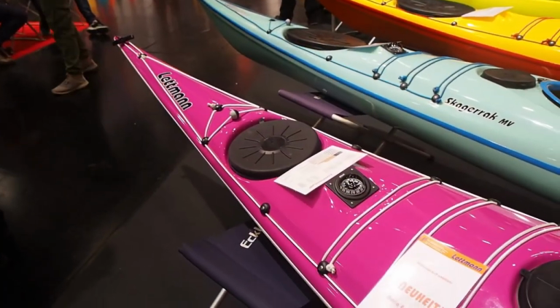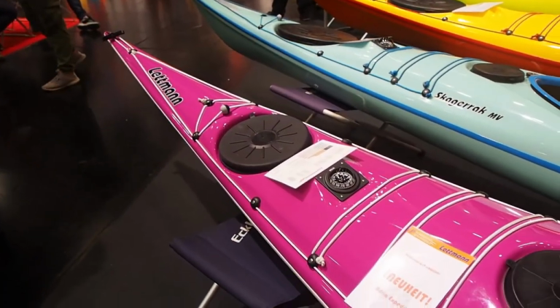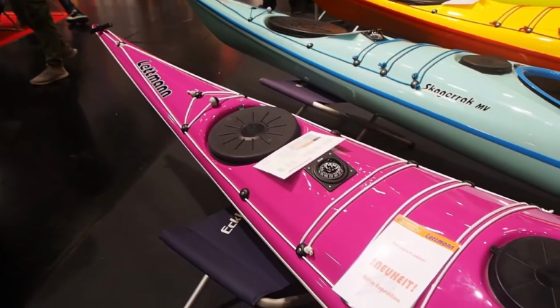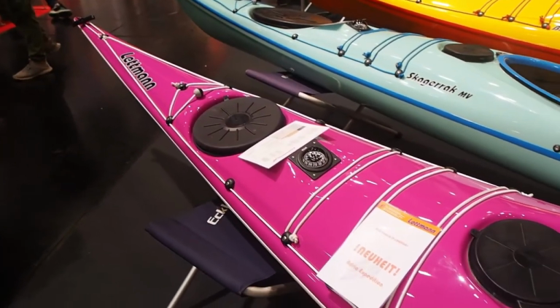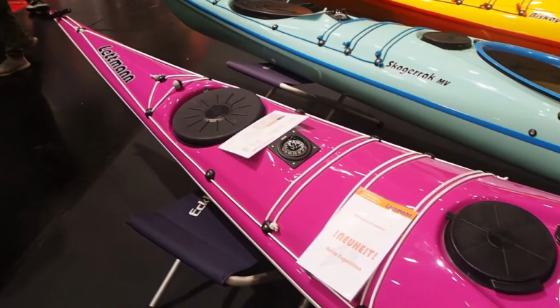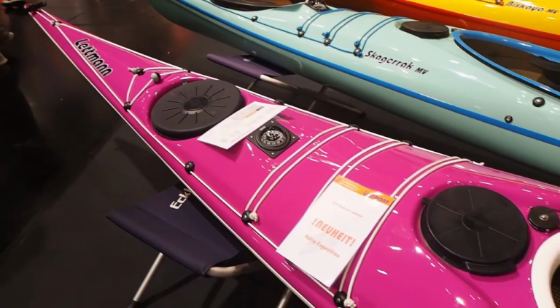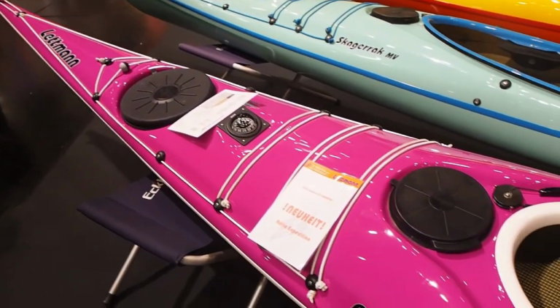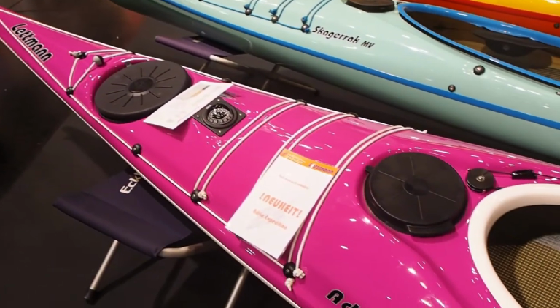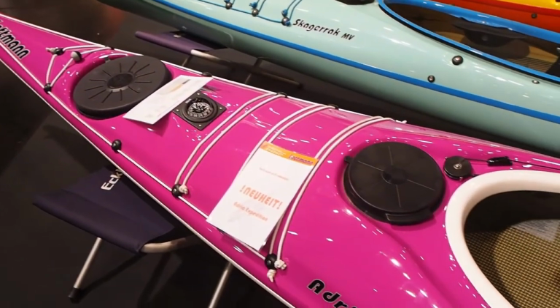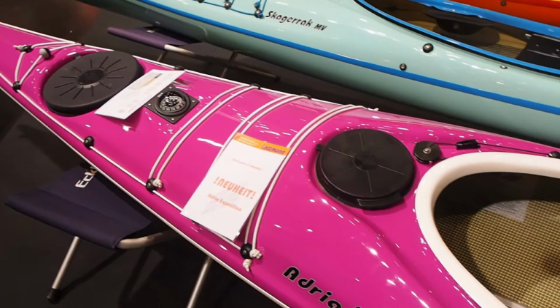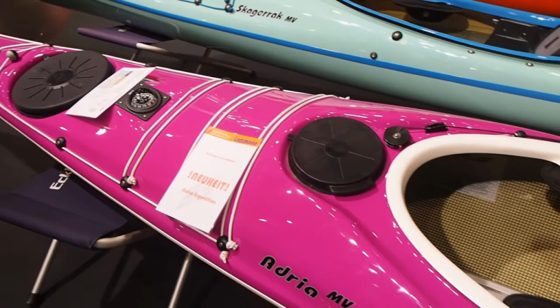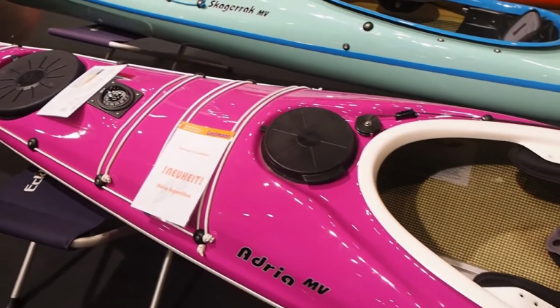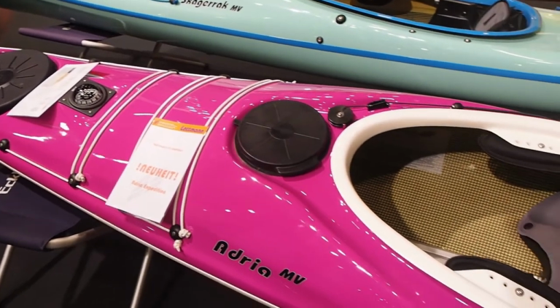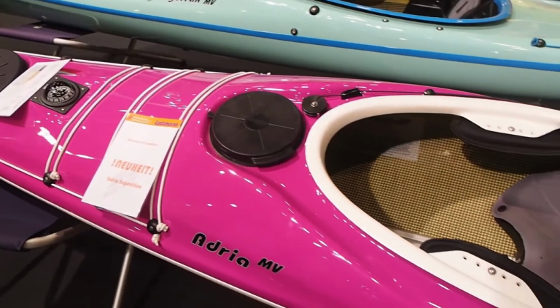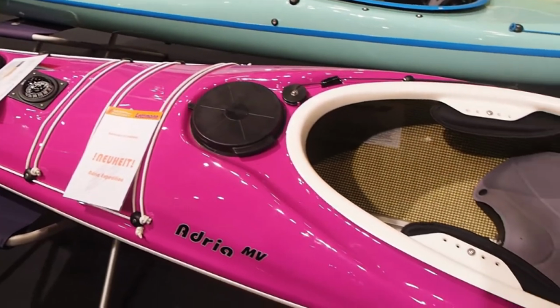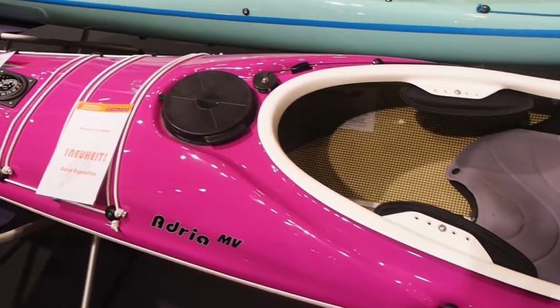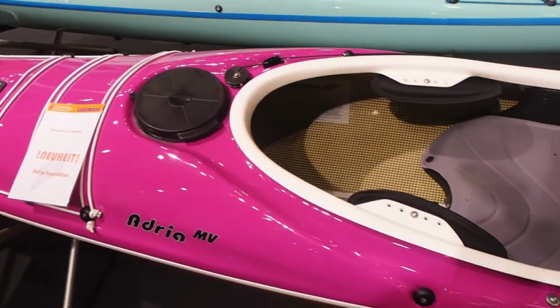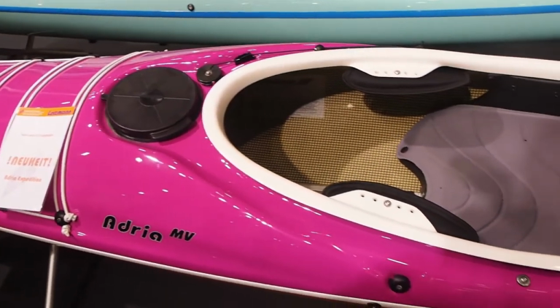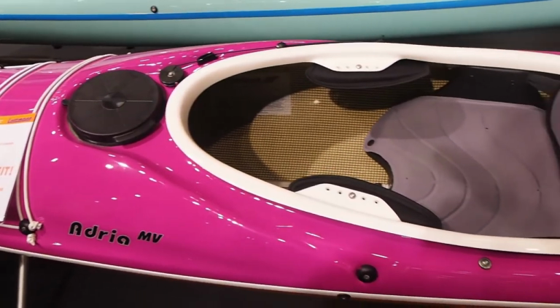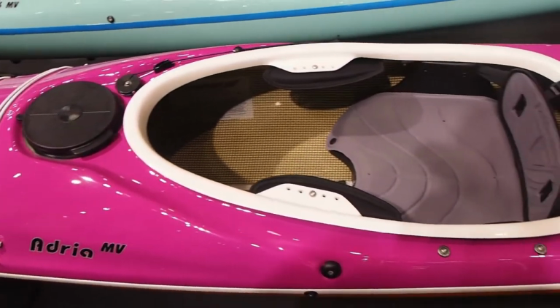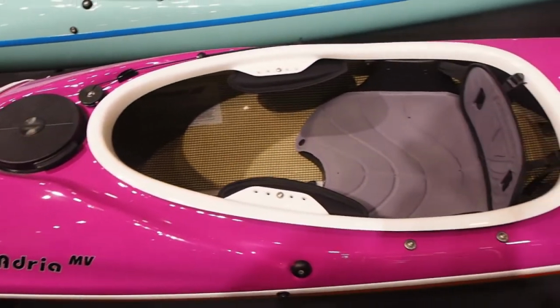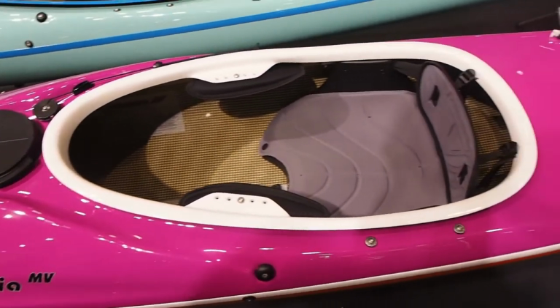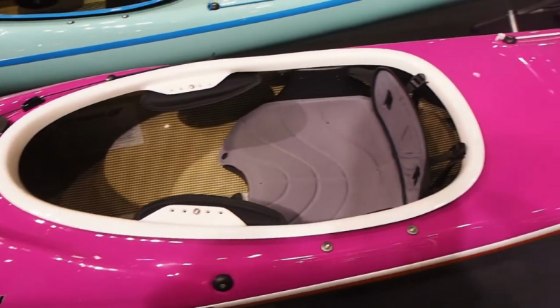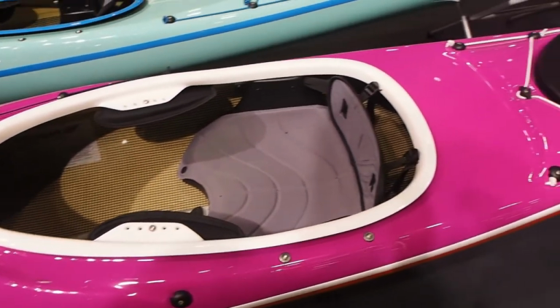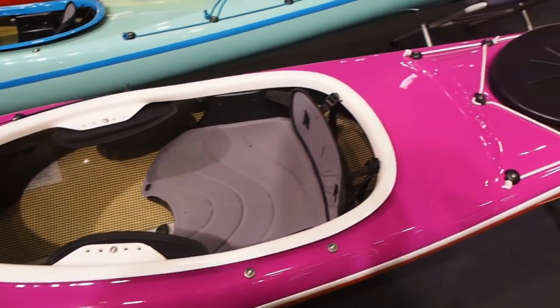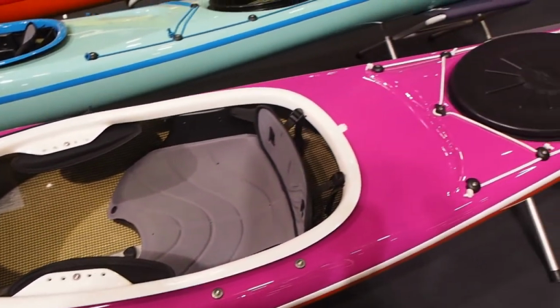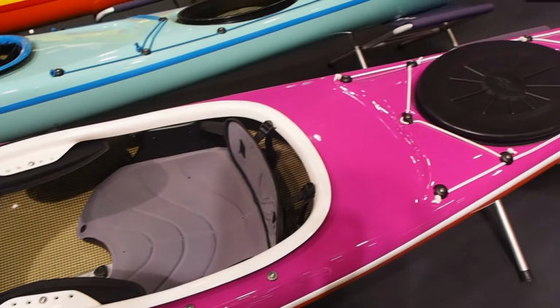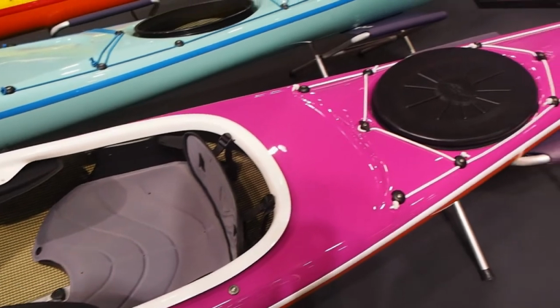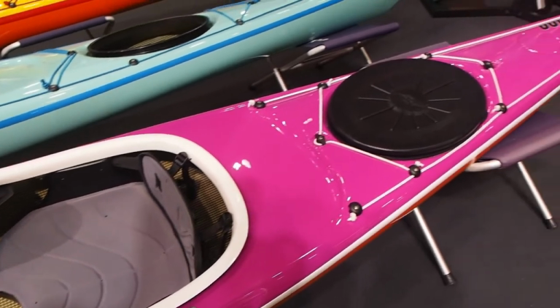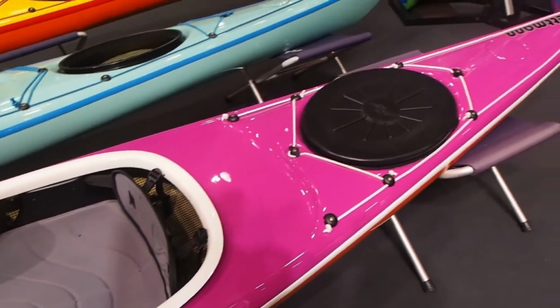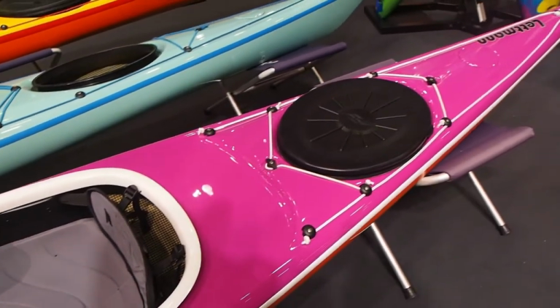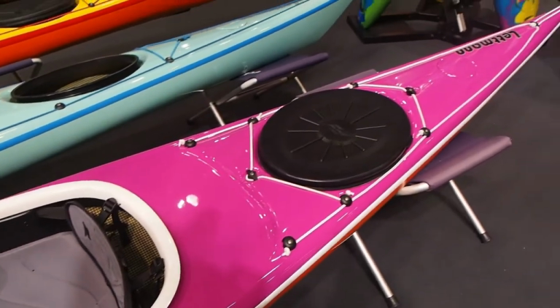It has a large cockpit to fit every person inside. Still, the side braces are maneuverable so even smaller people will have a good contact with the boat.